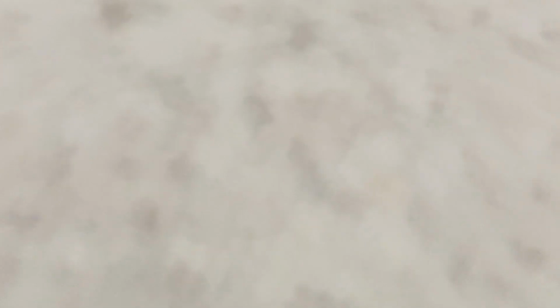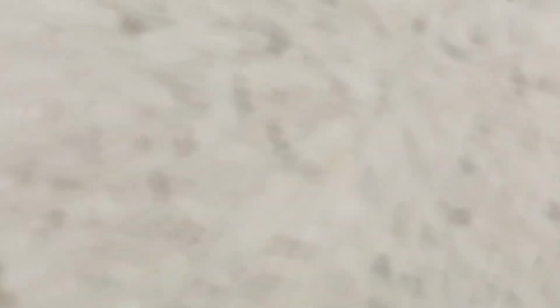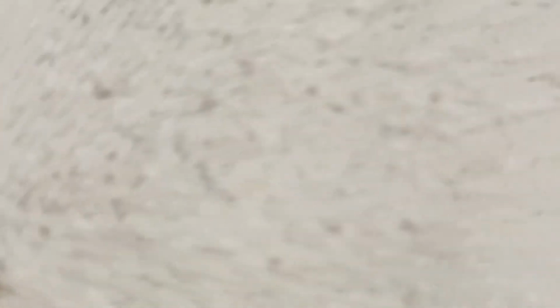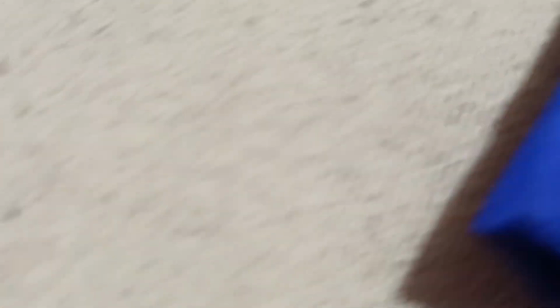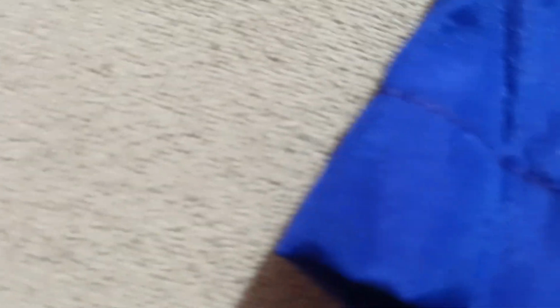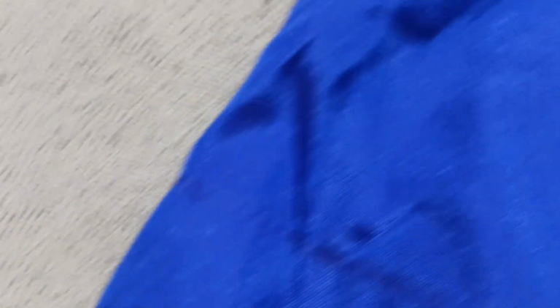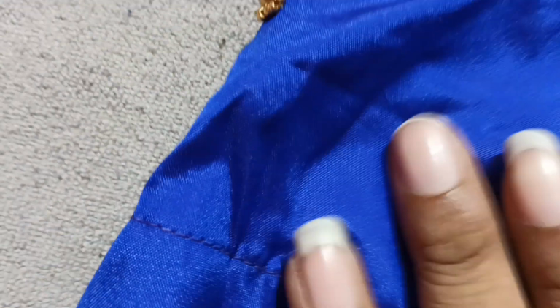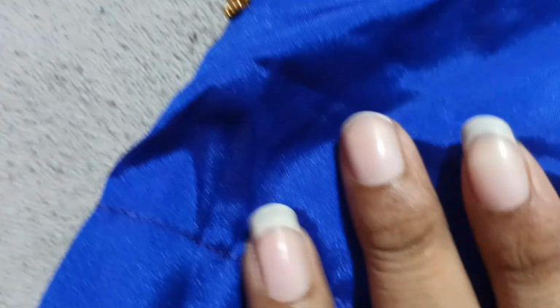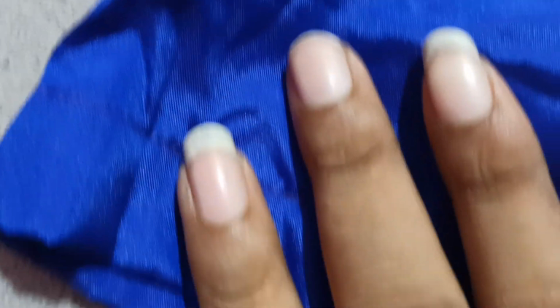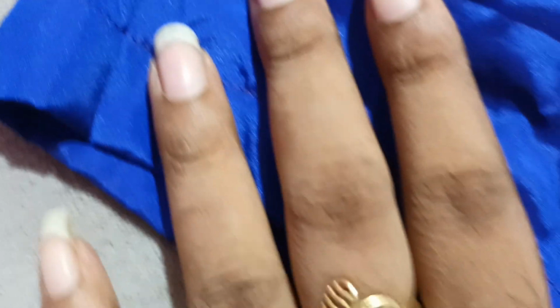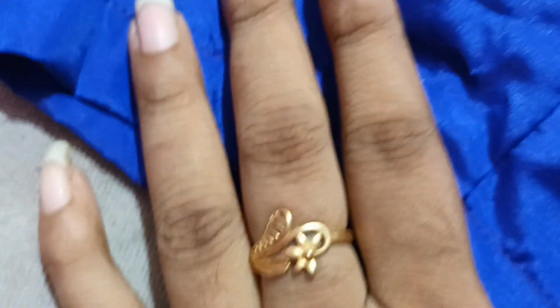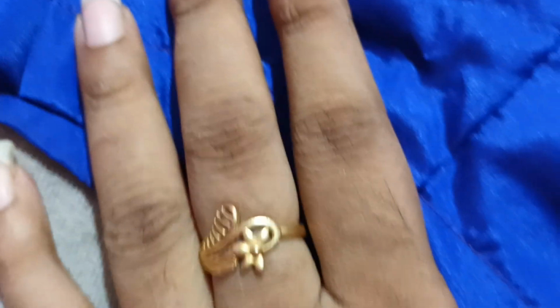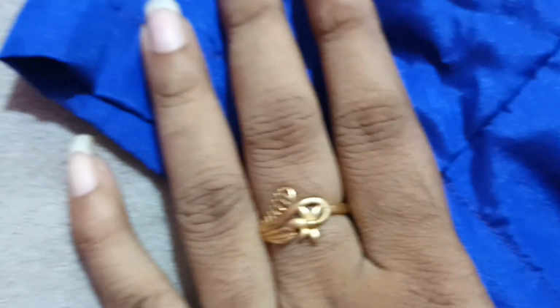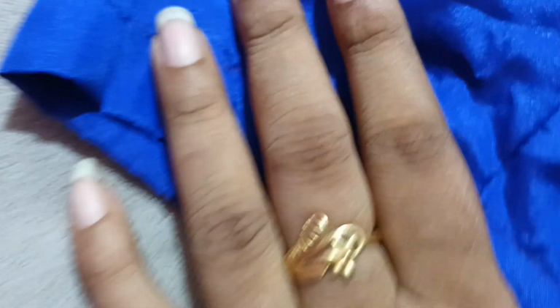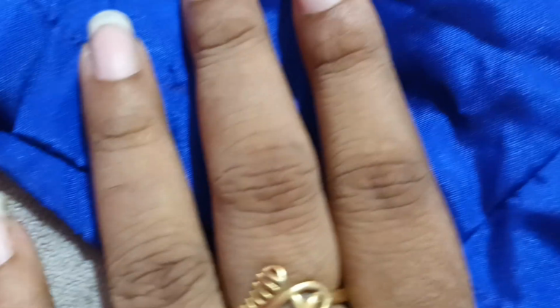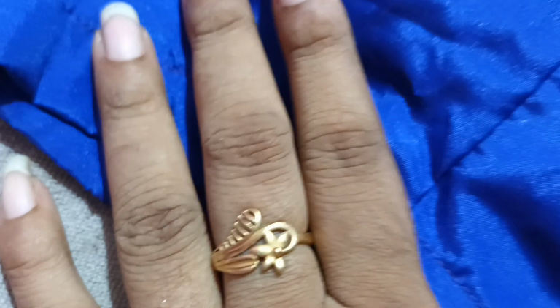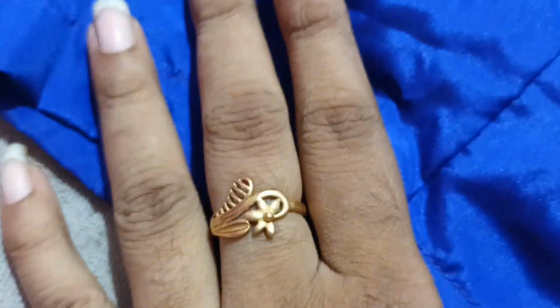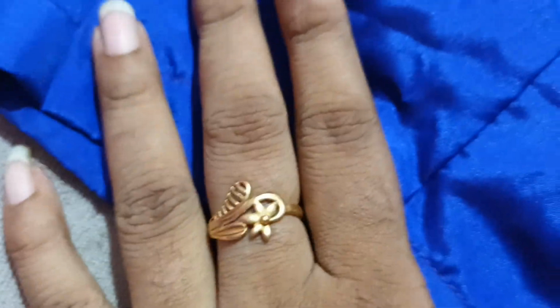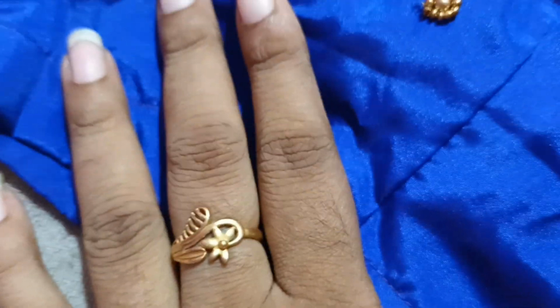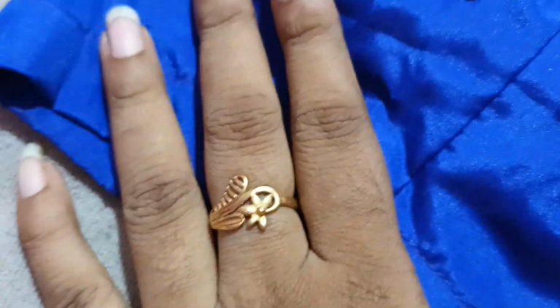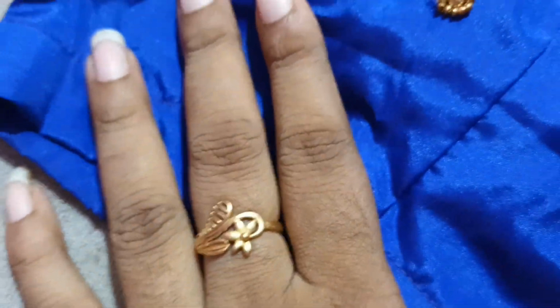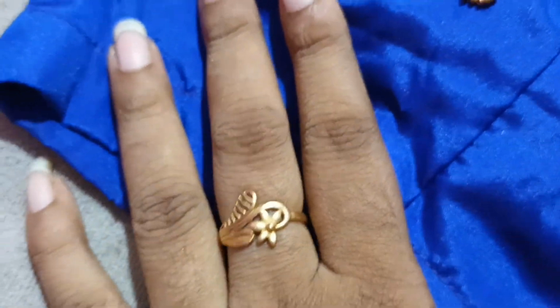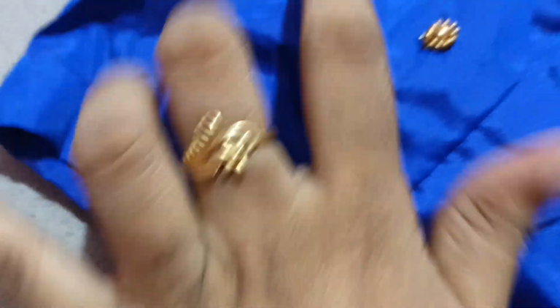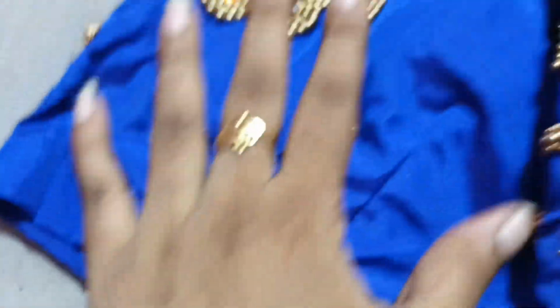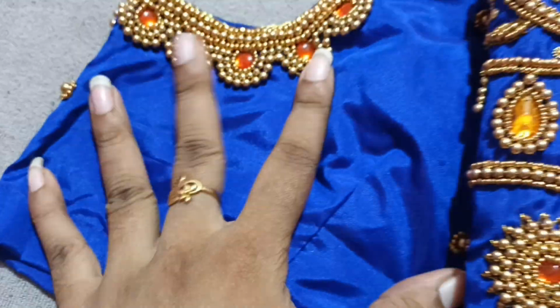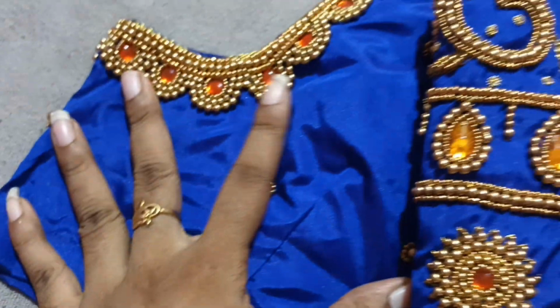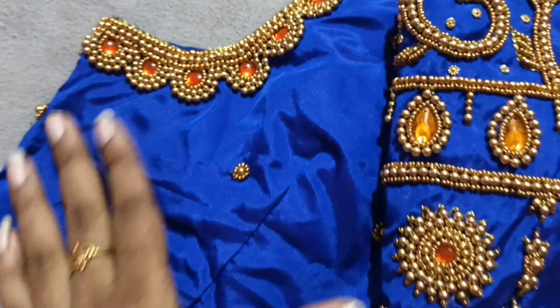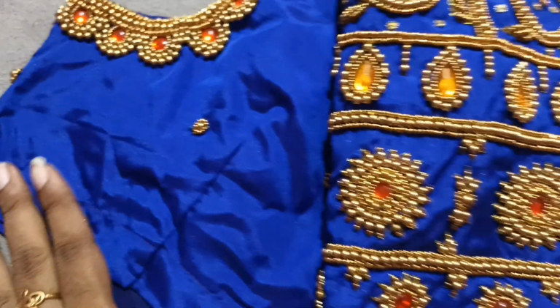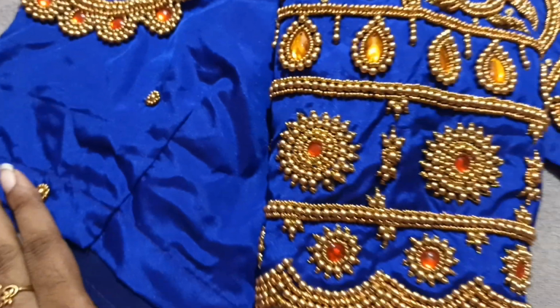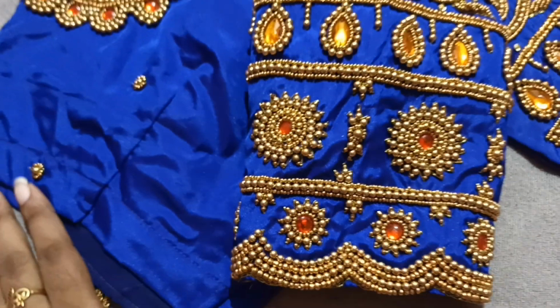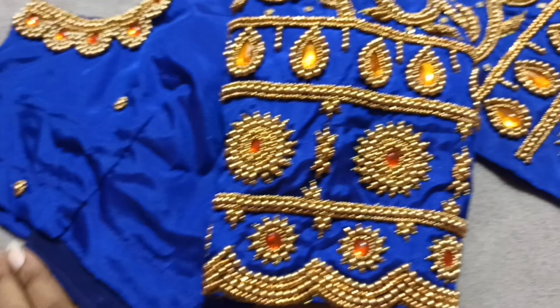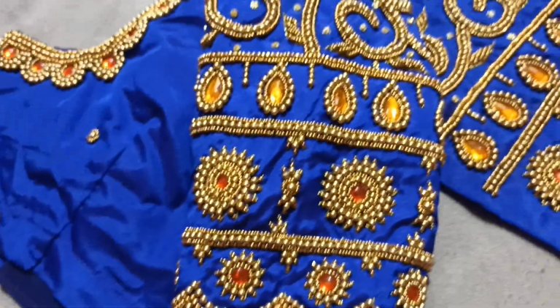Hi friends, it's your own Wingswell. Today we are going to go to a super grand and heavy bridal blouse. Subscribe to our channel. It's a very beautiful design.